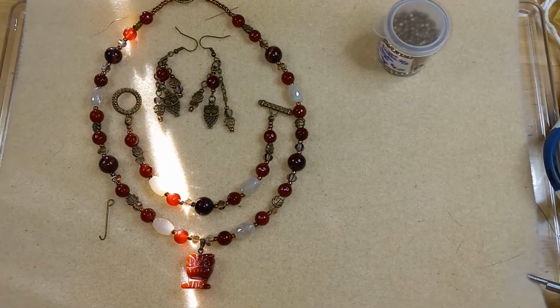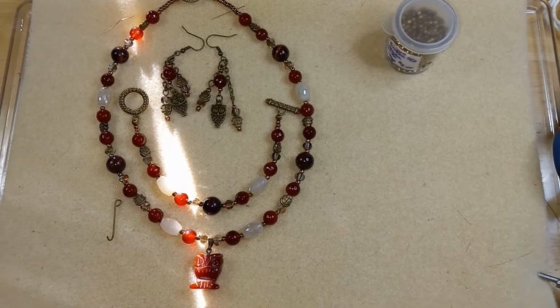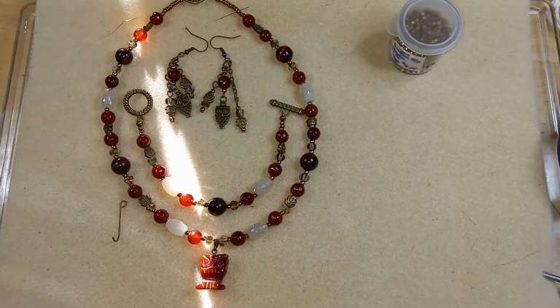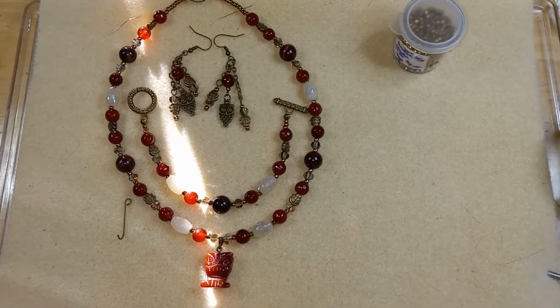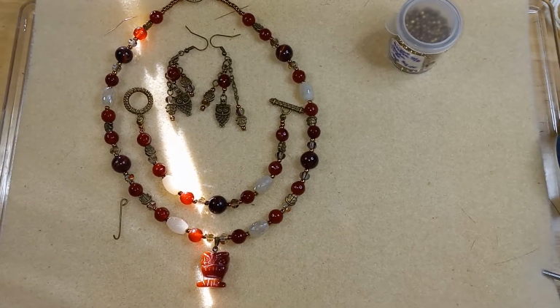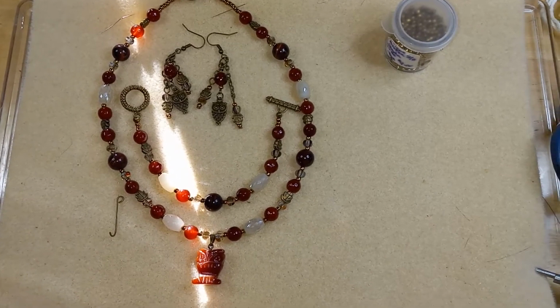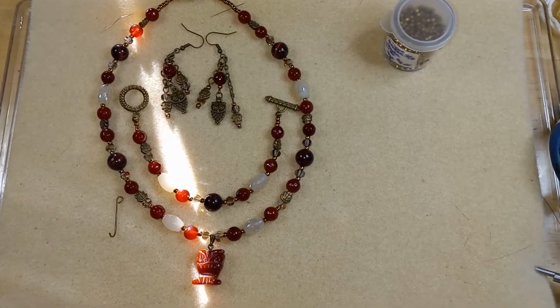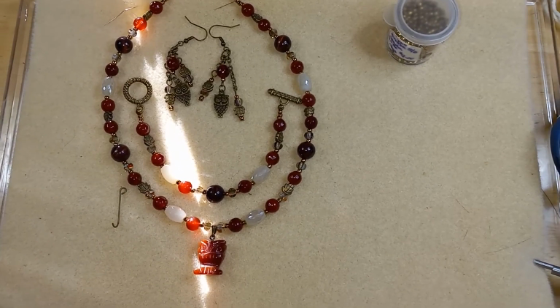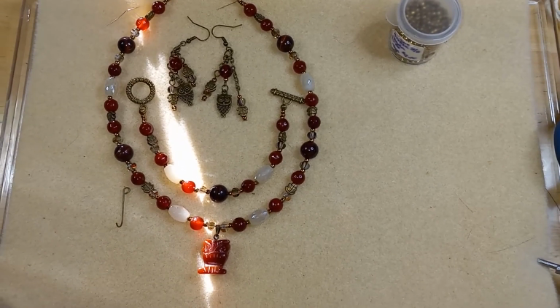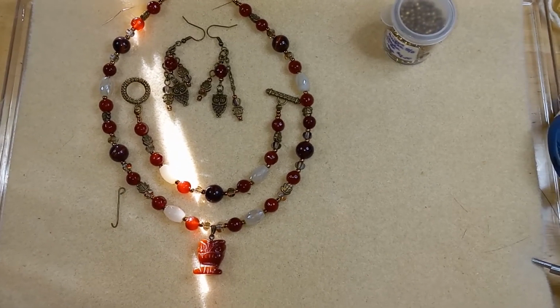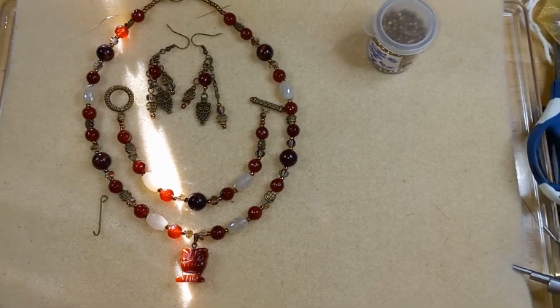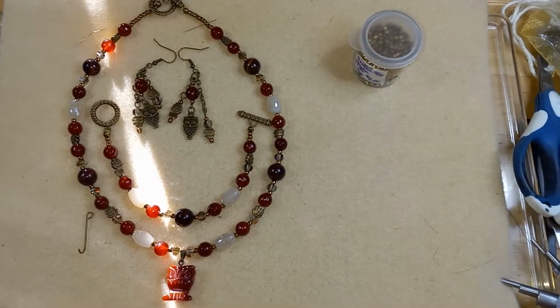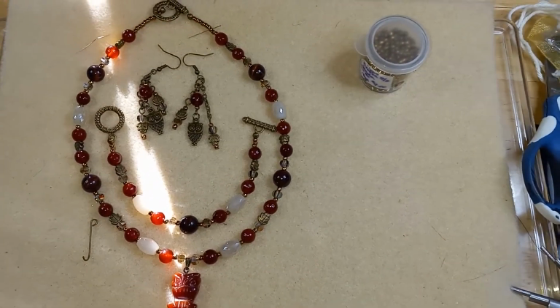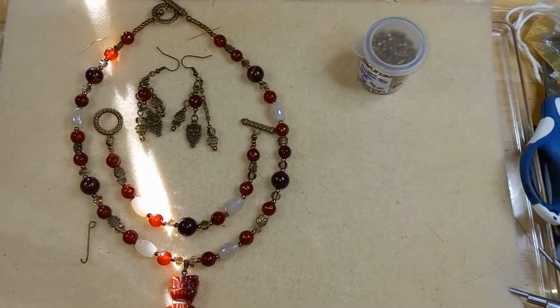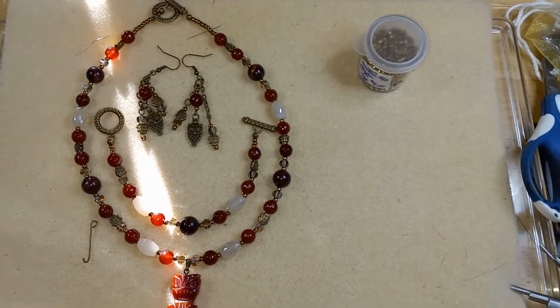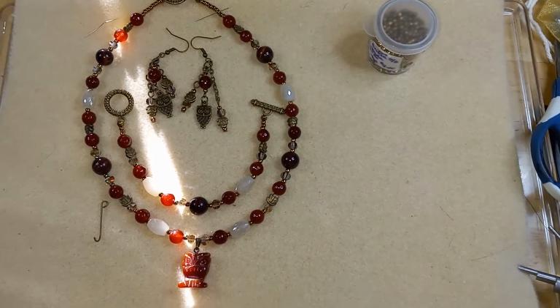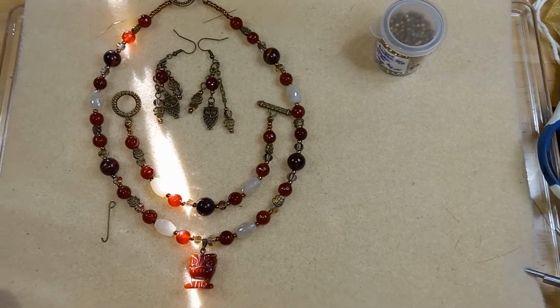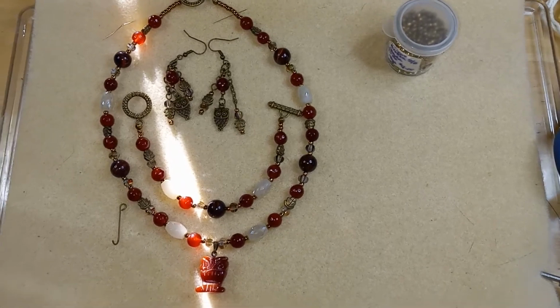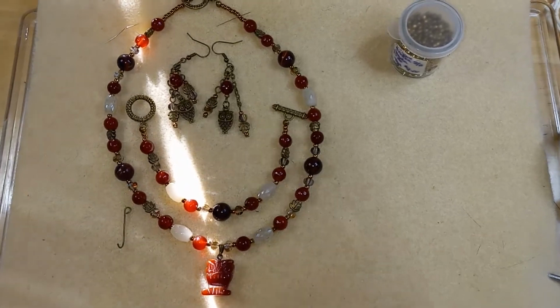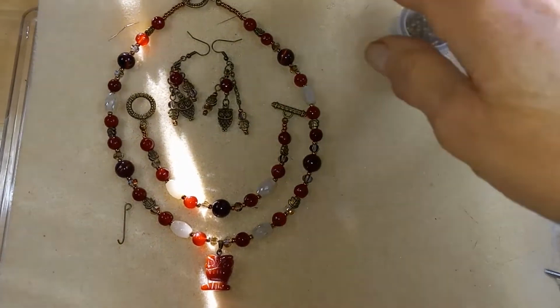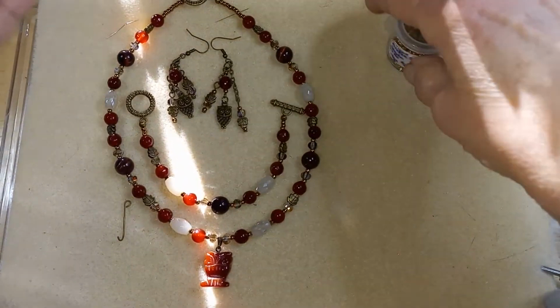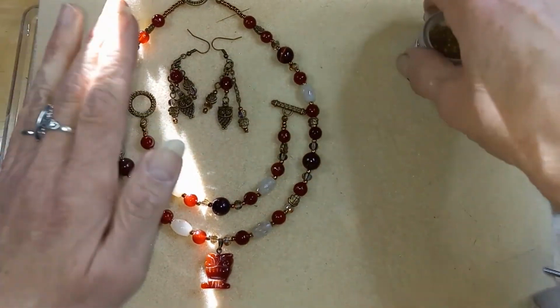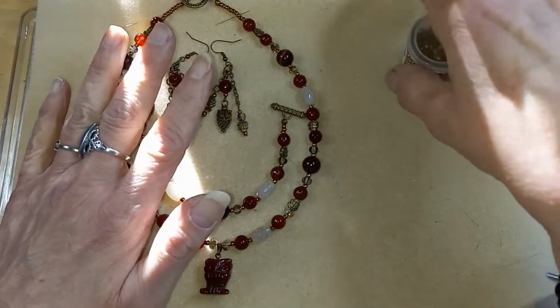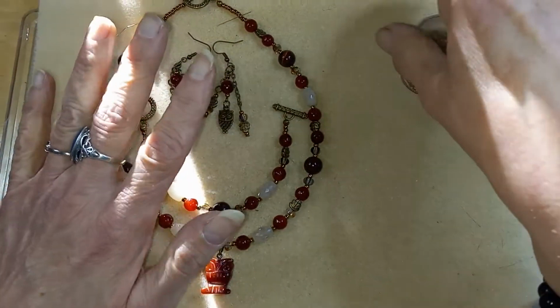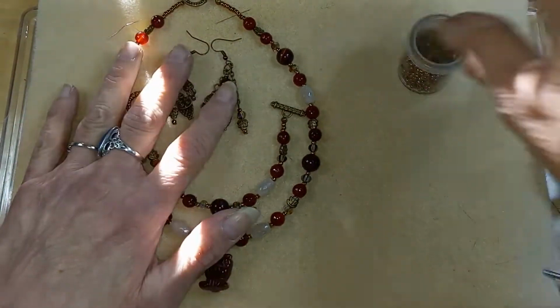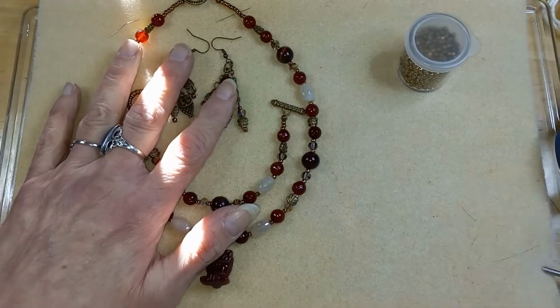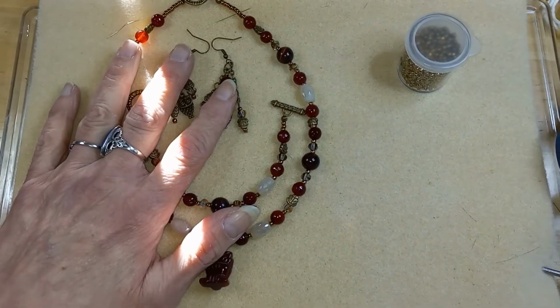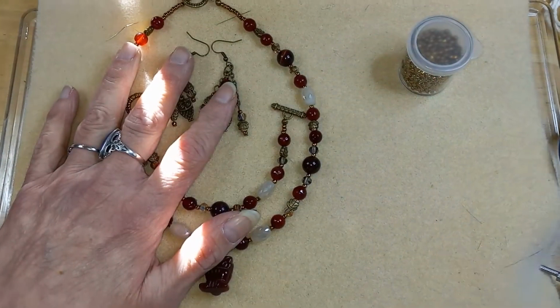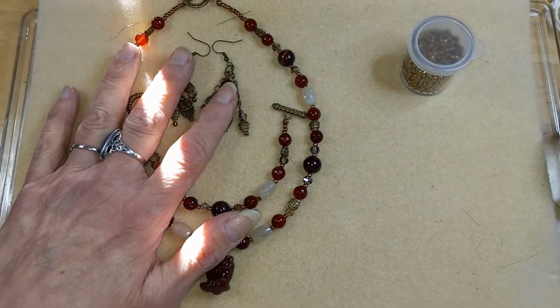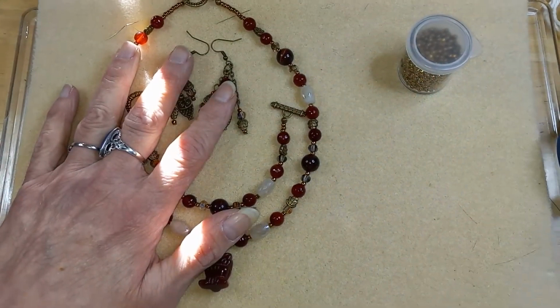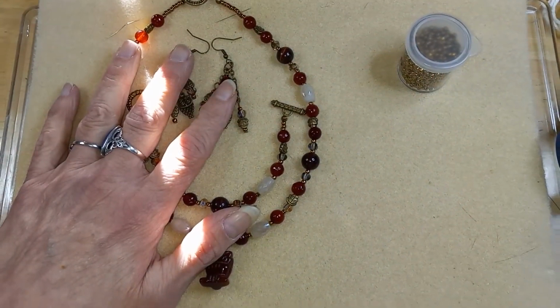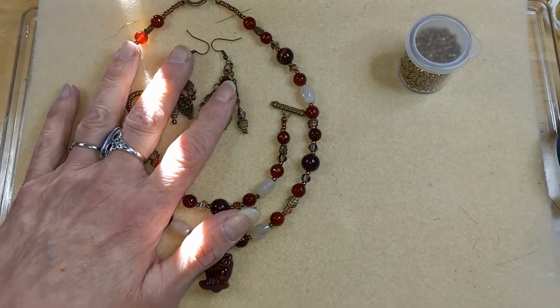Hello everyone, welcome back to my channel — and welcome to my channel if you're new here! I figured I would just show you what I made so far with the bargain bead box.